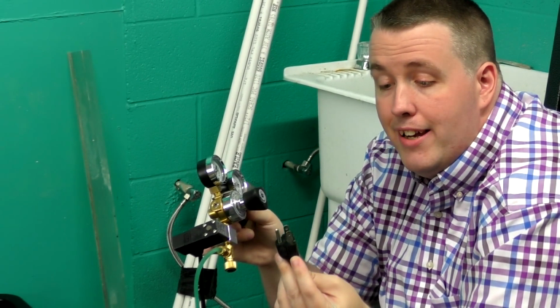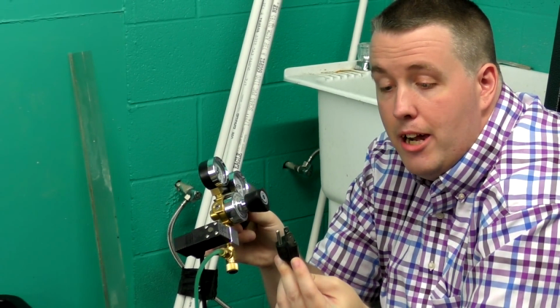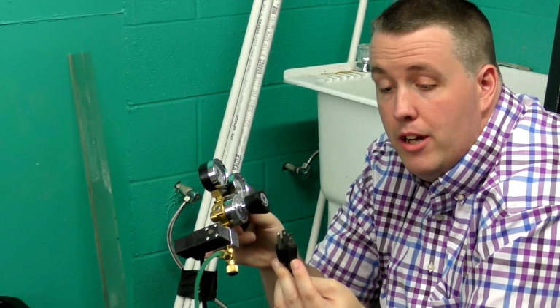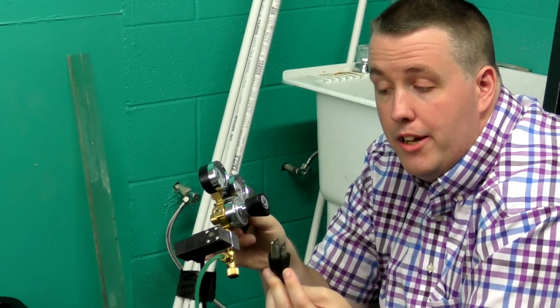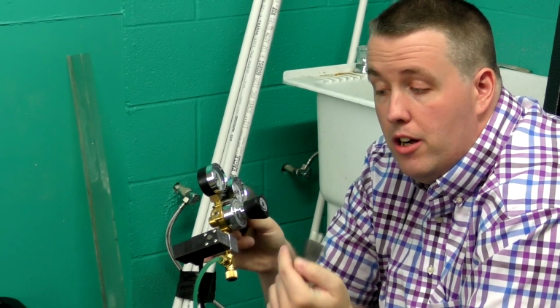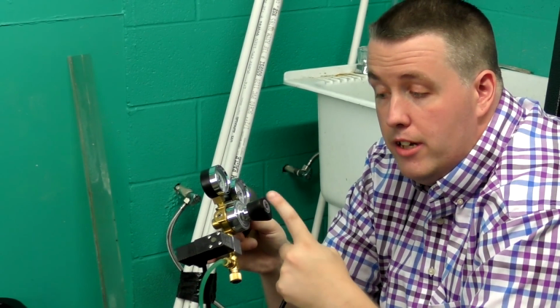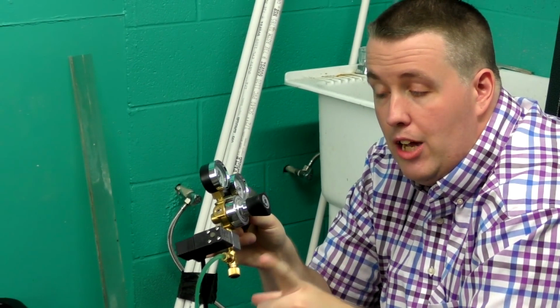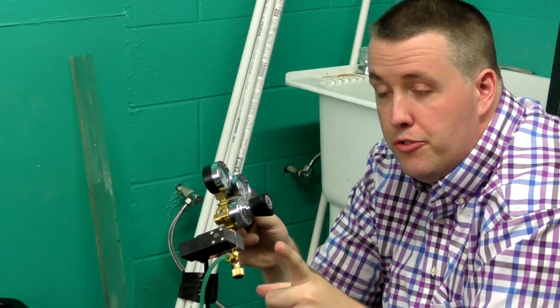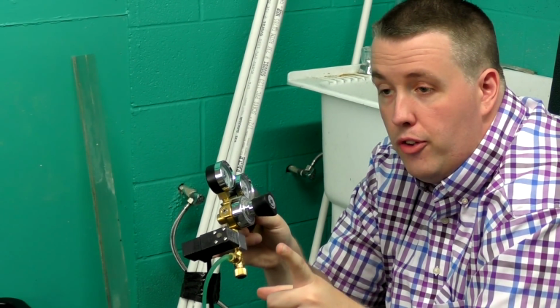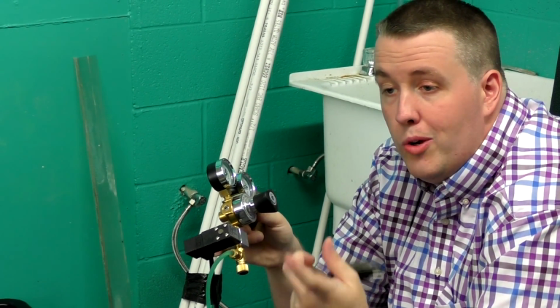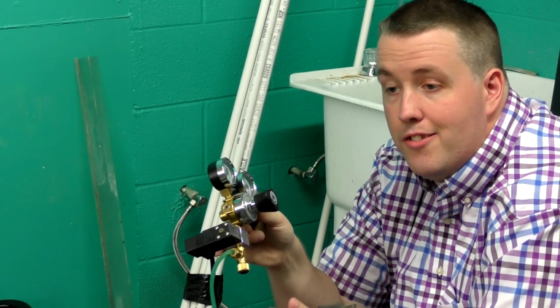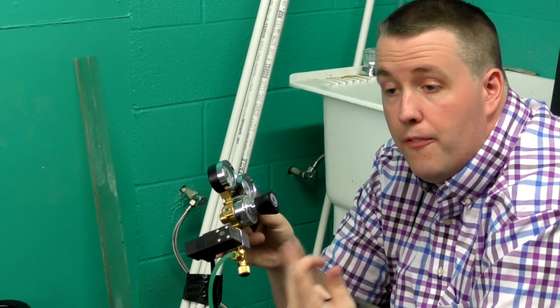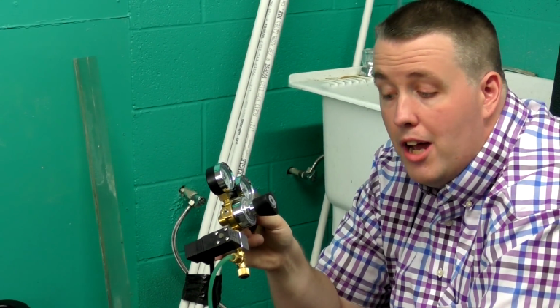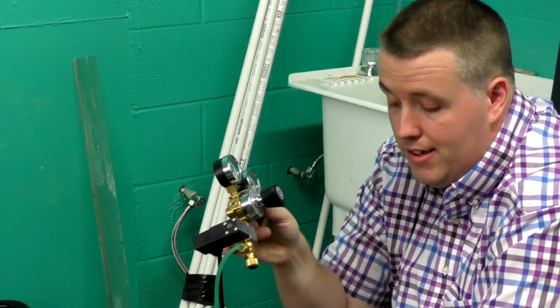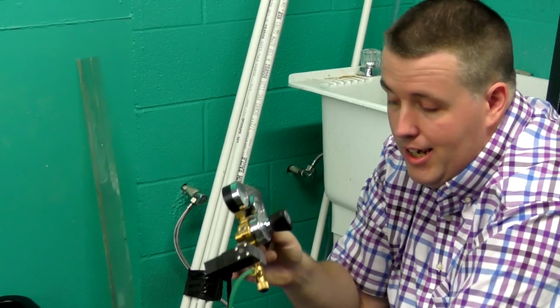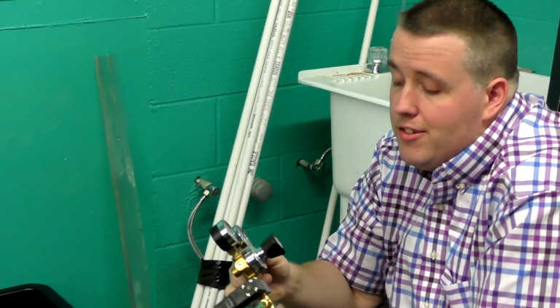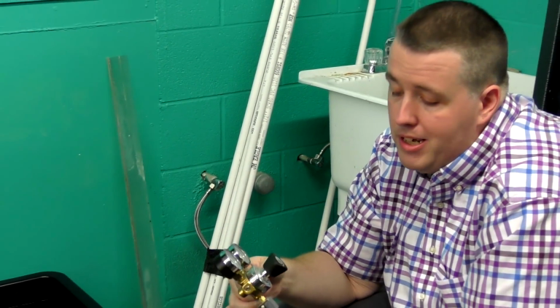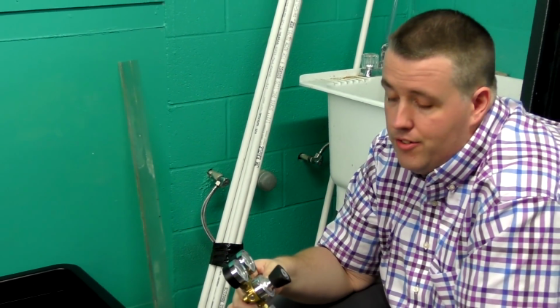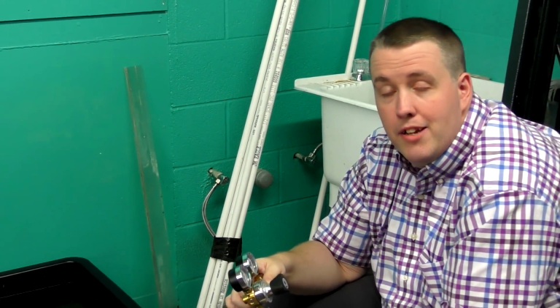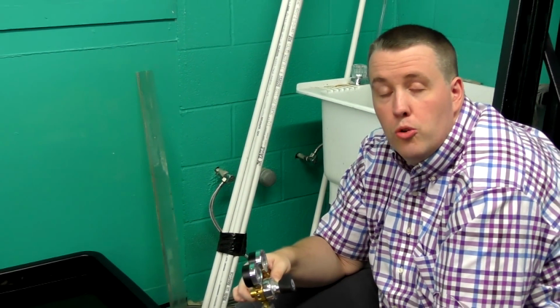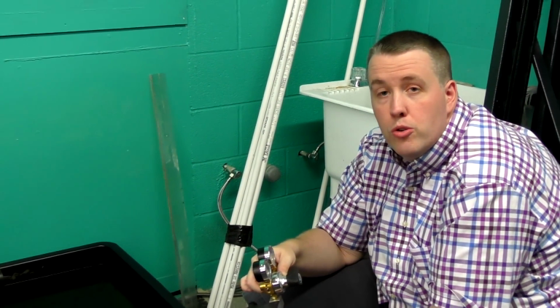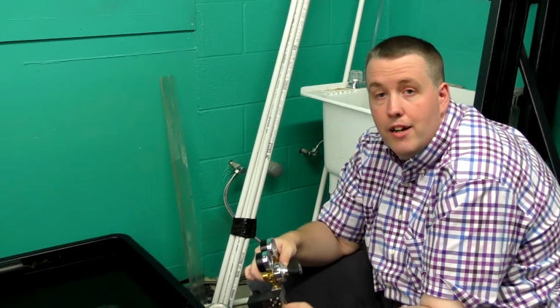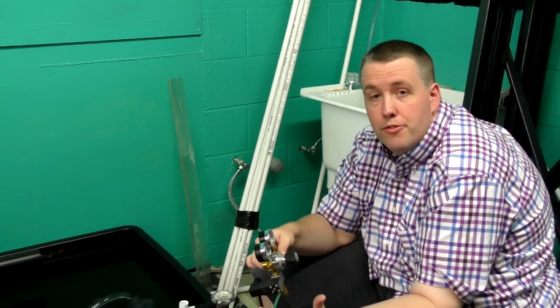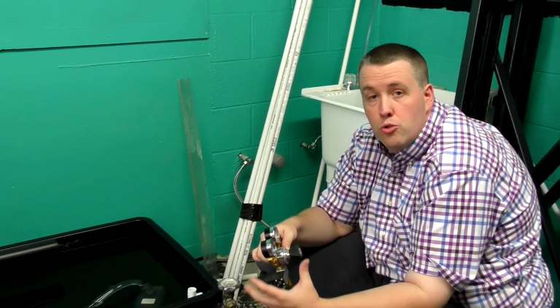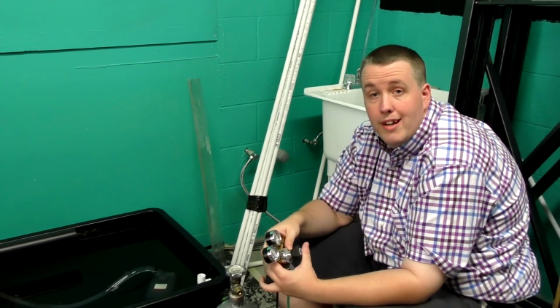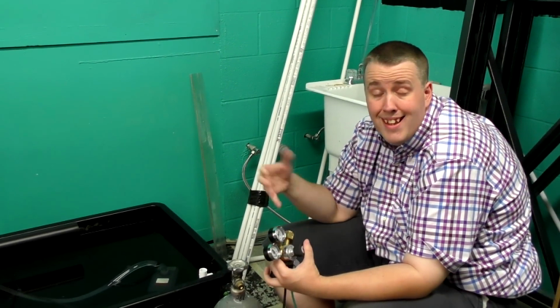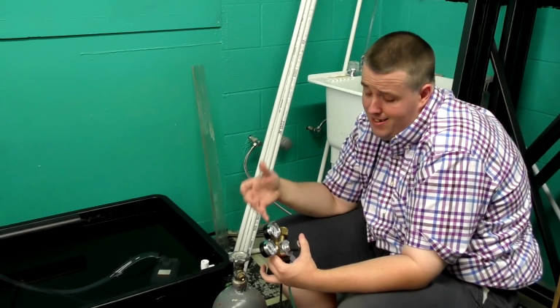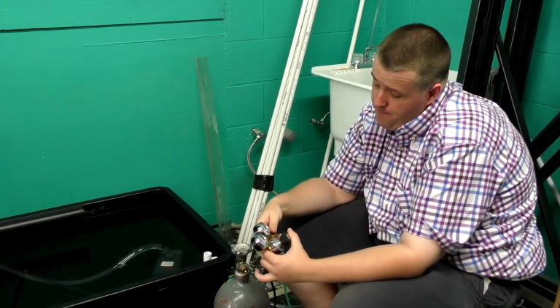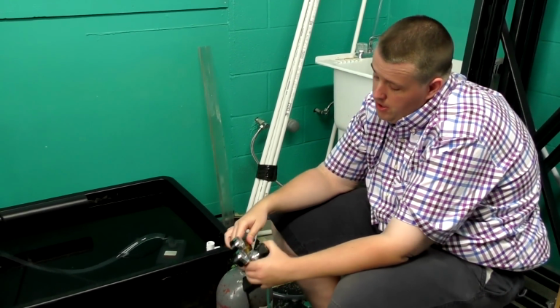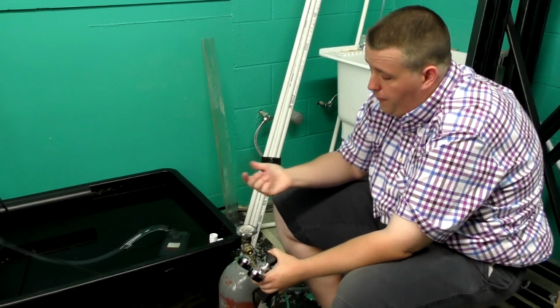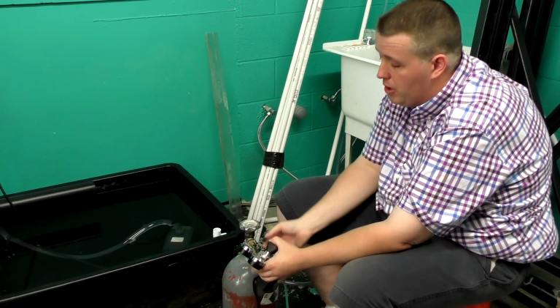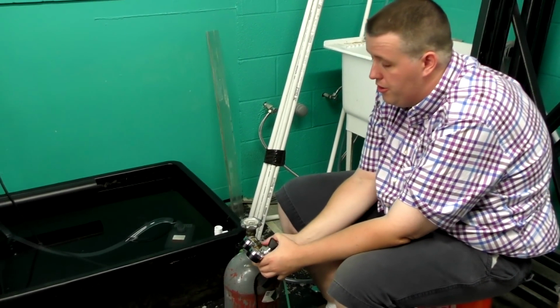When the lights are on it allows CO2 to flow; when the lights are off it does not. That's good because plants can only utilize CO2 when there's light.